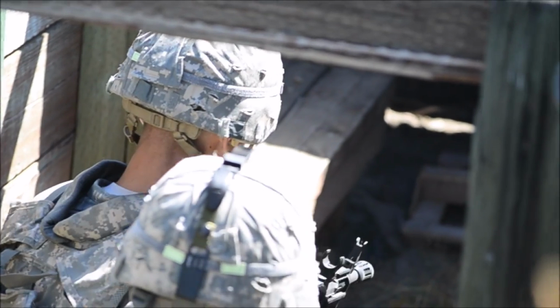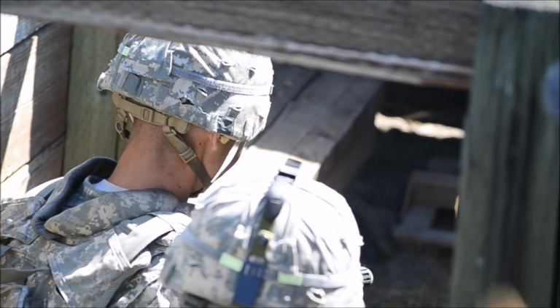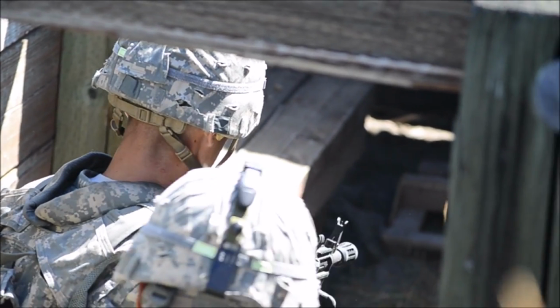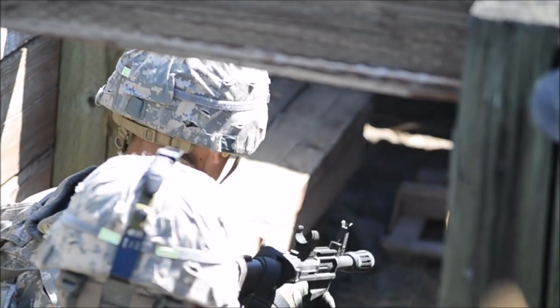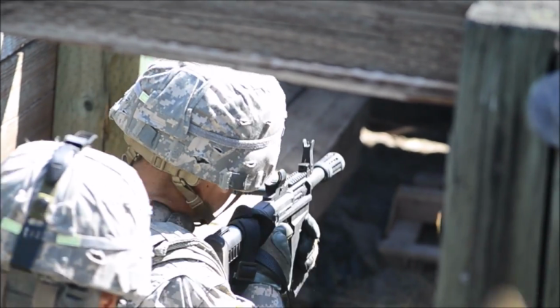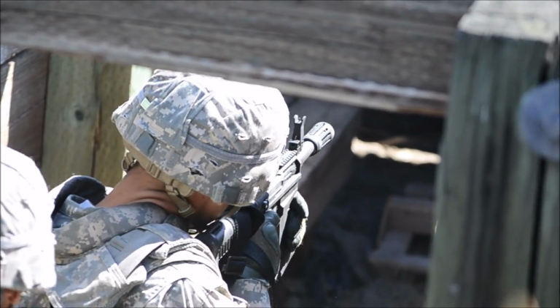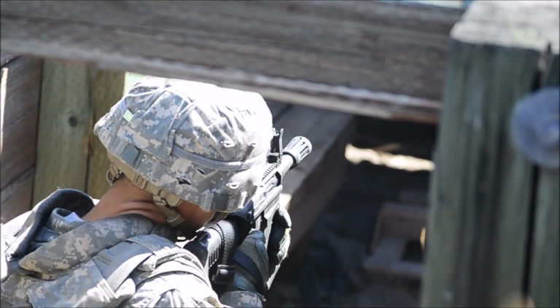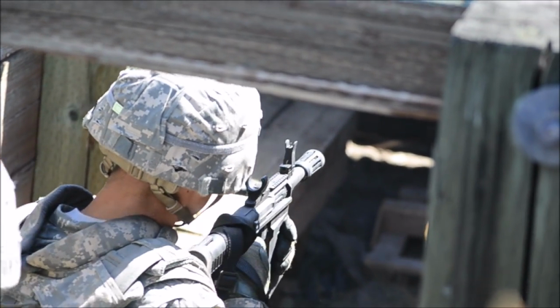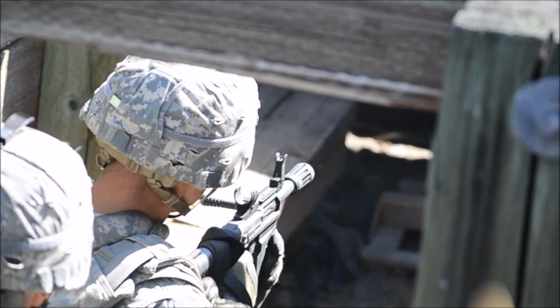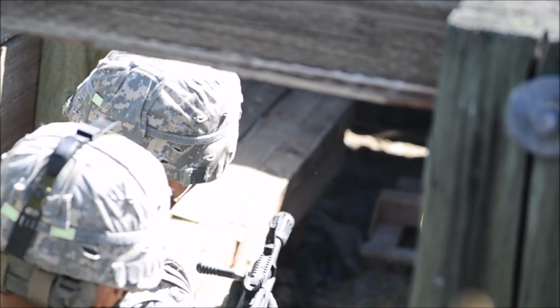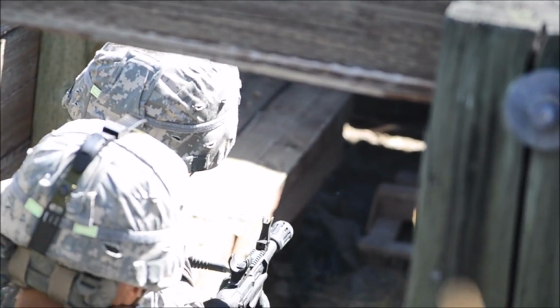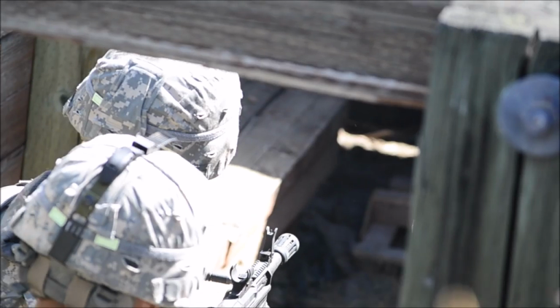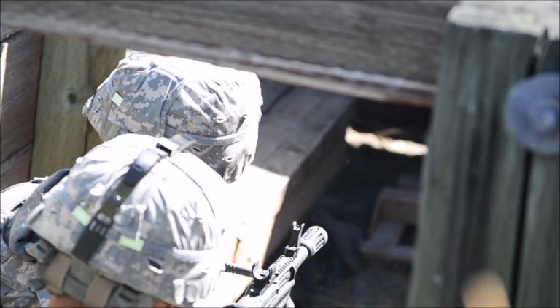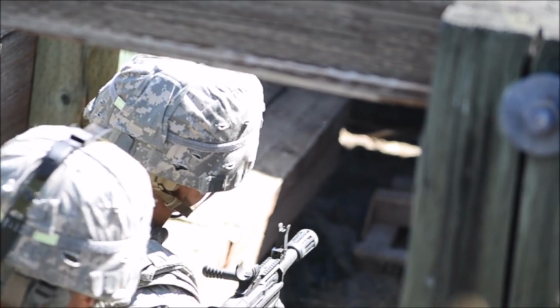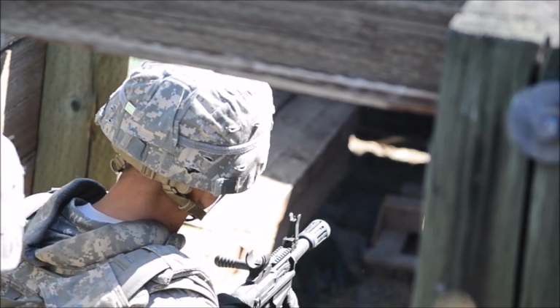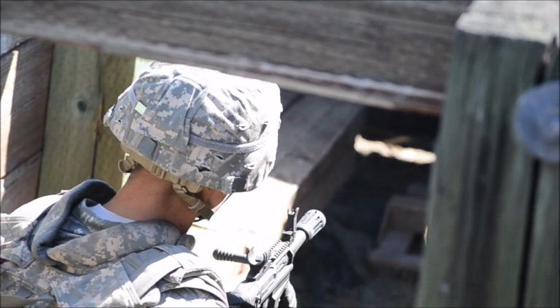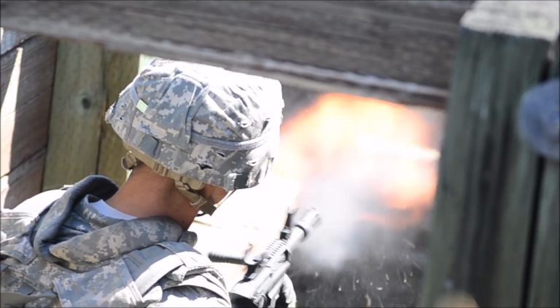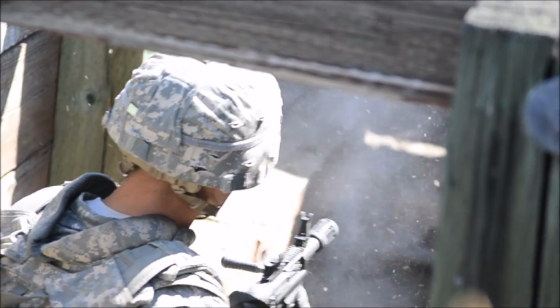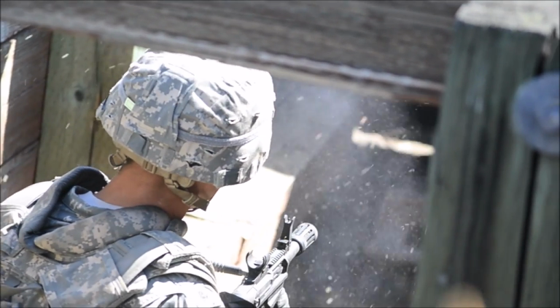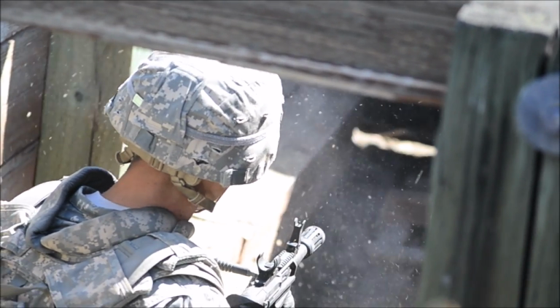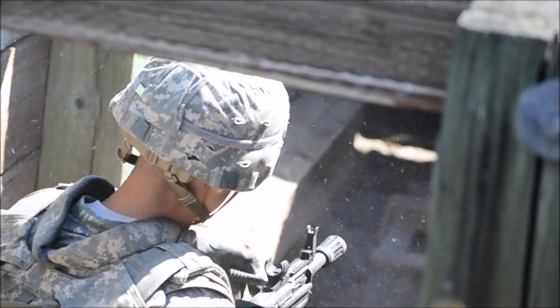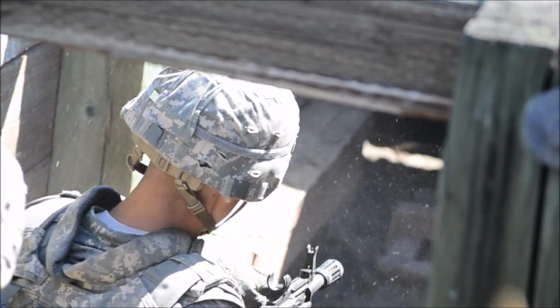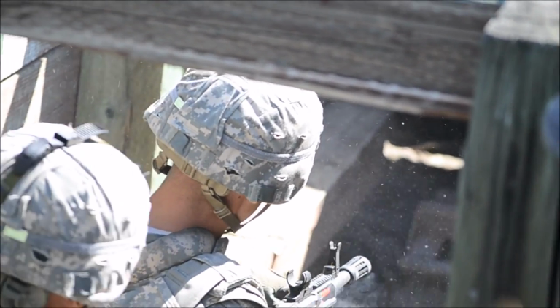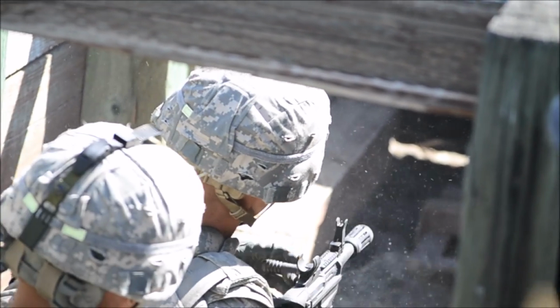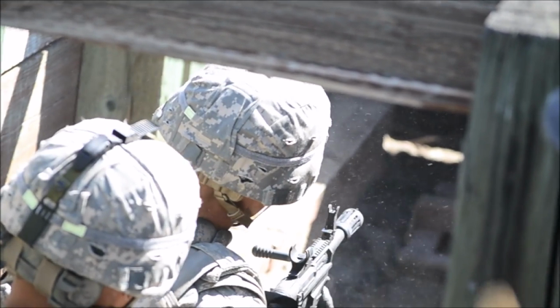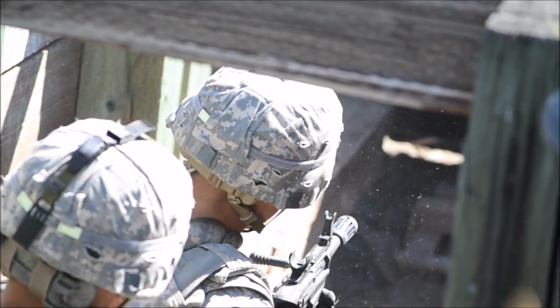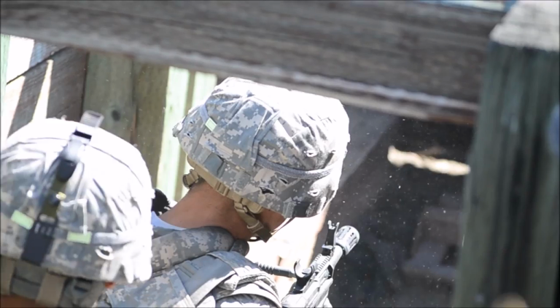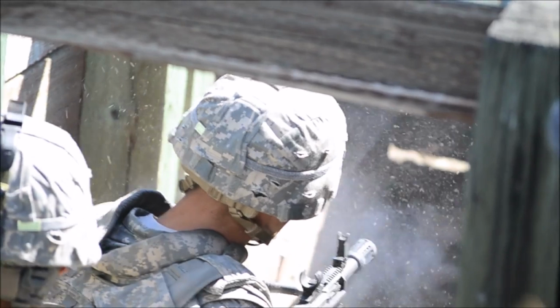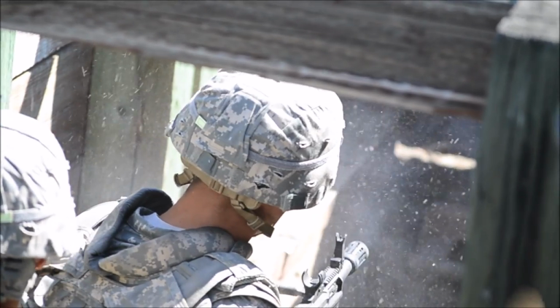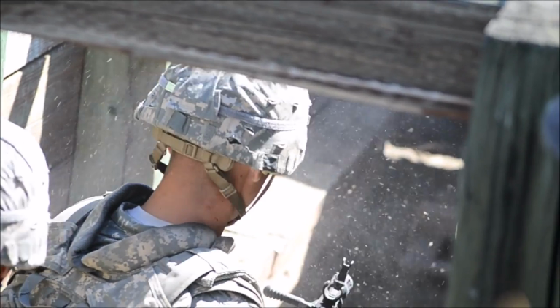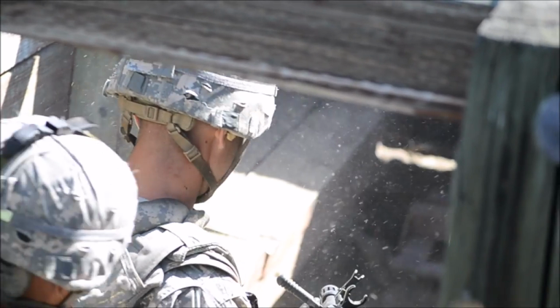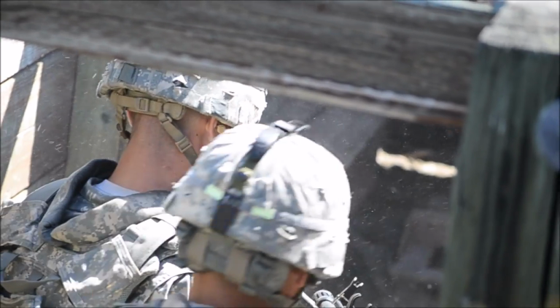Firing! Firing ready. Get down, you're gonna hit your face. Nice!